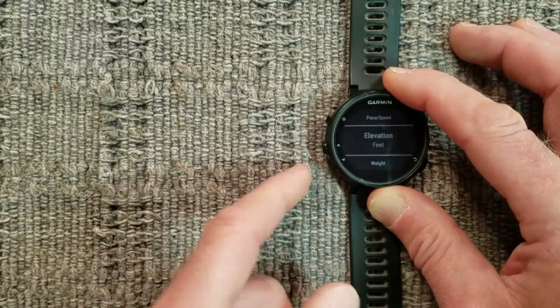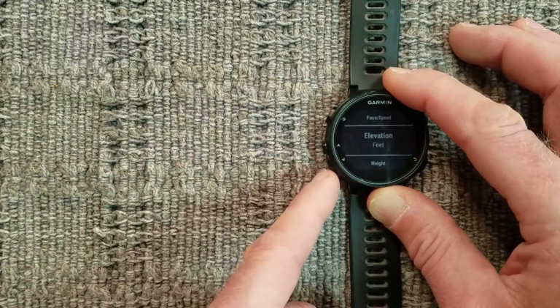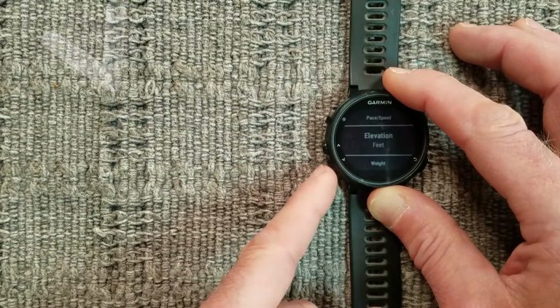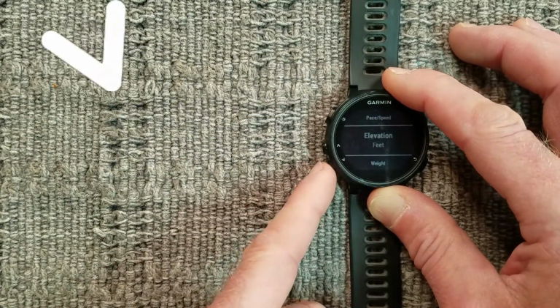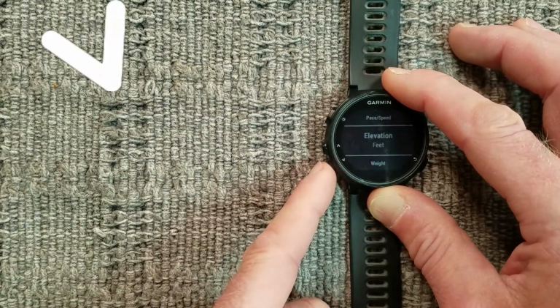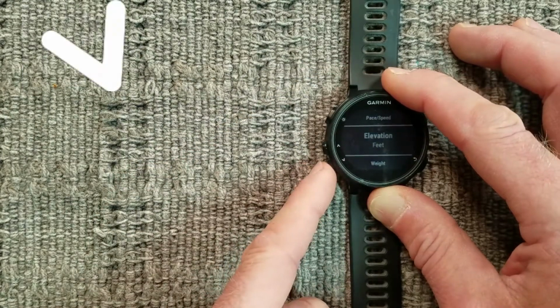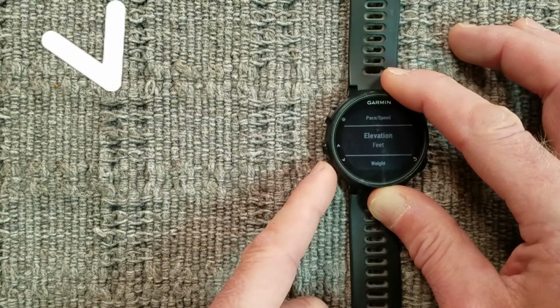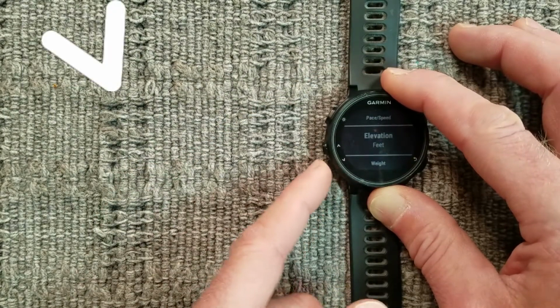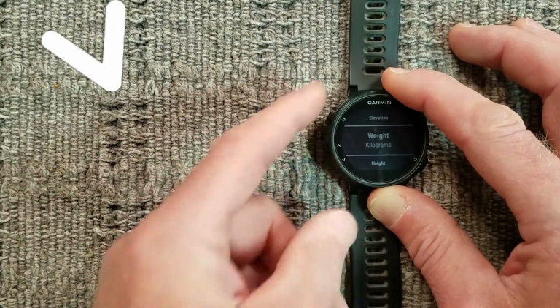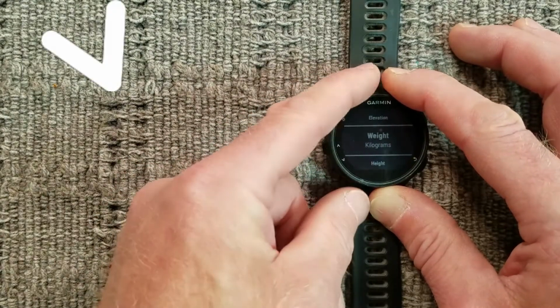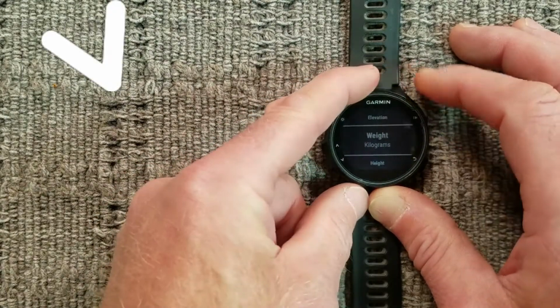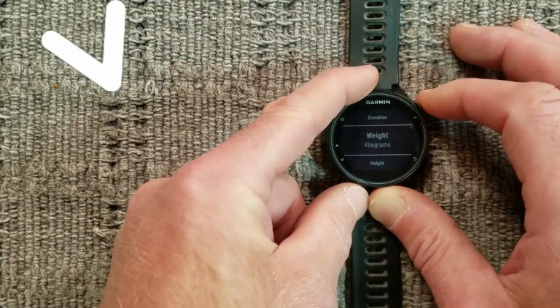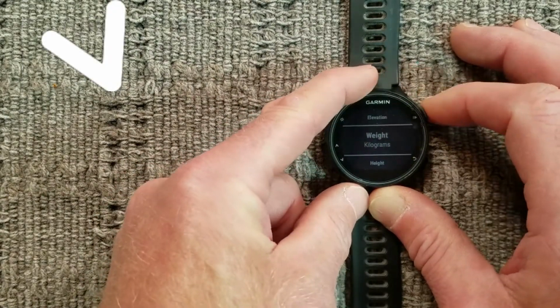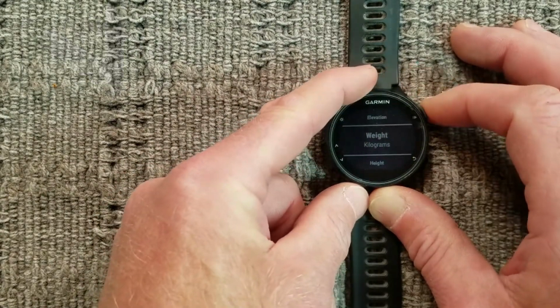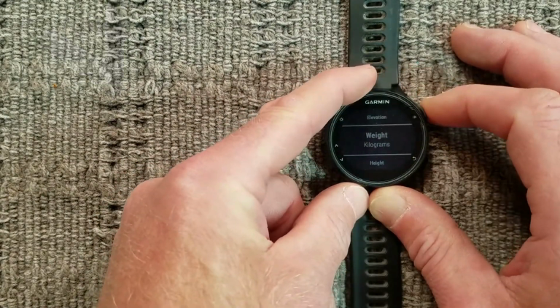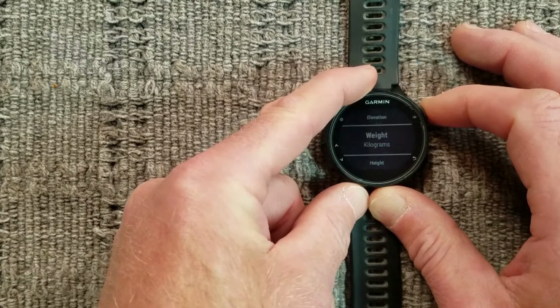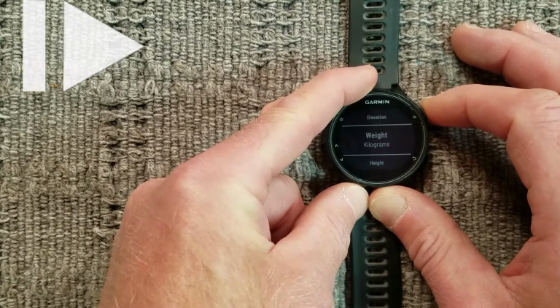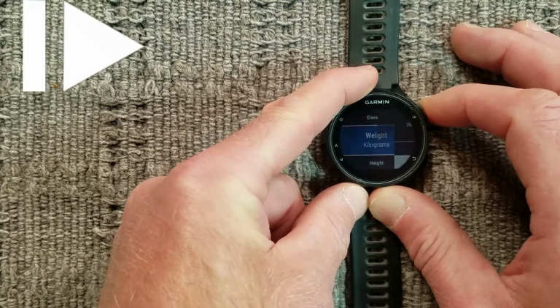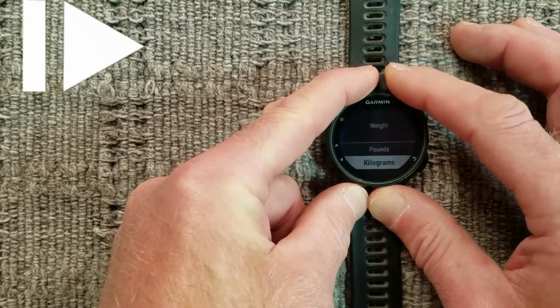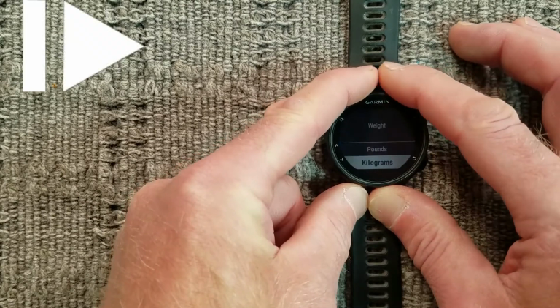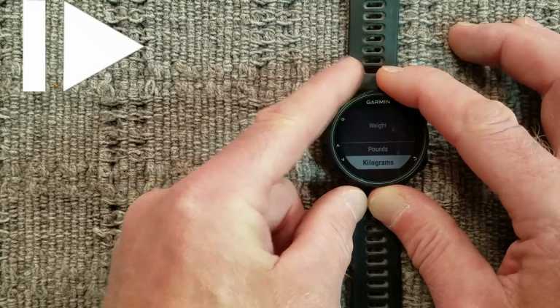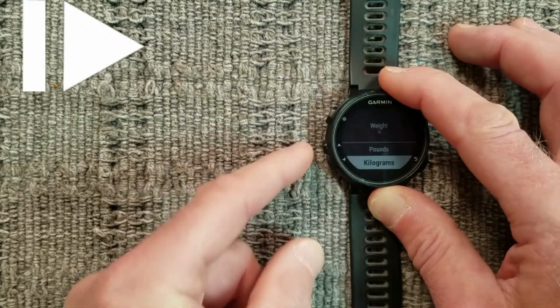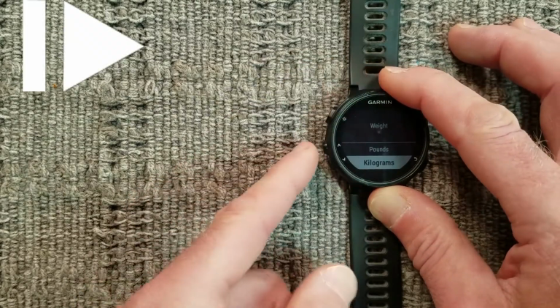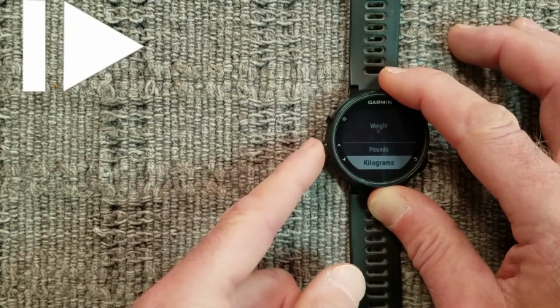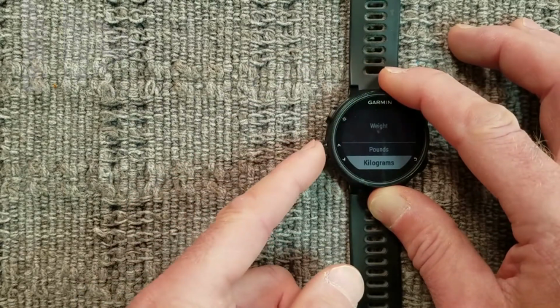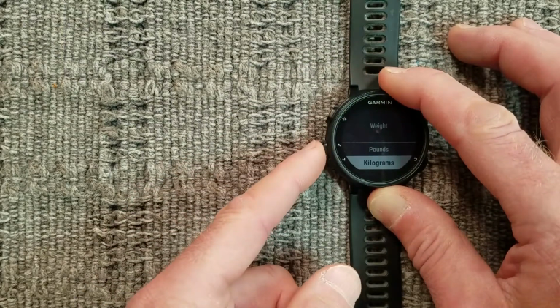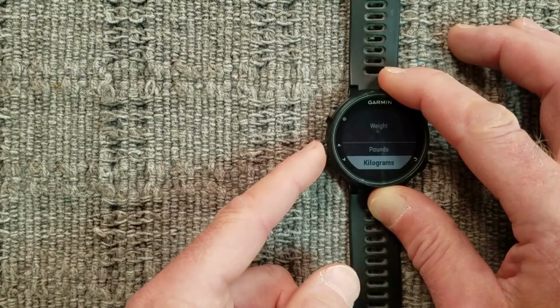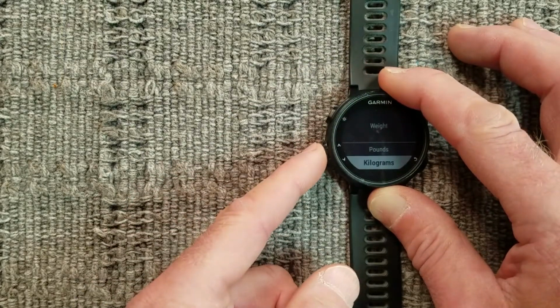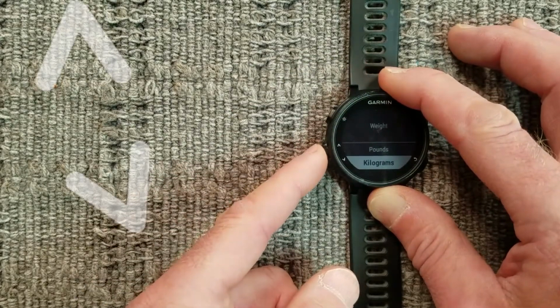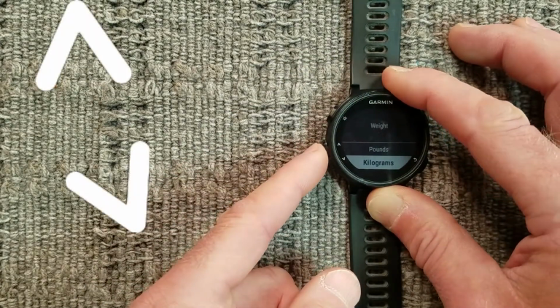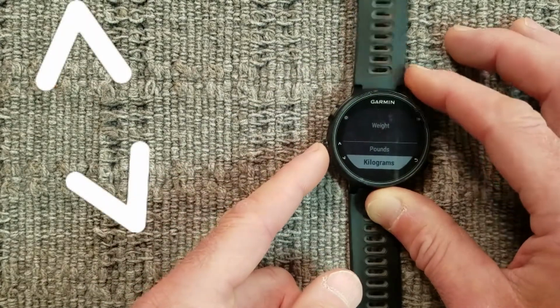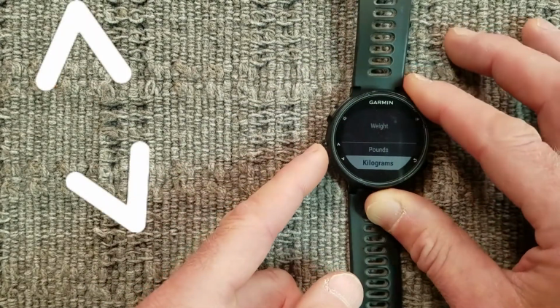Press the down arrow button. For weight, hit Enter and select between pounds and kilograms.